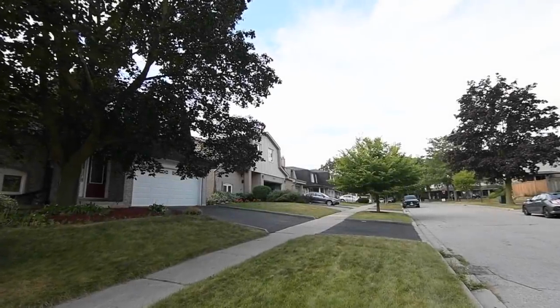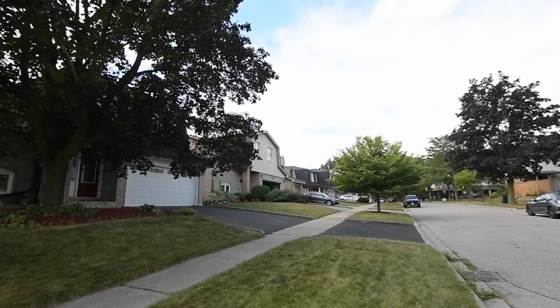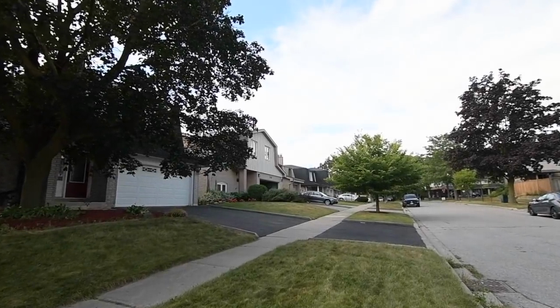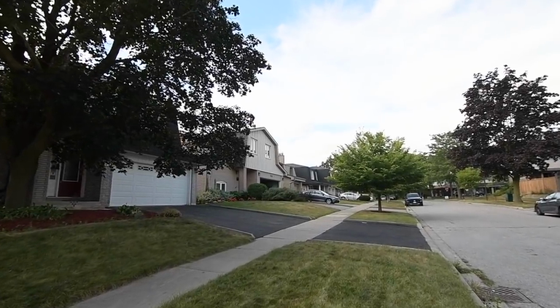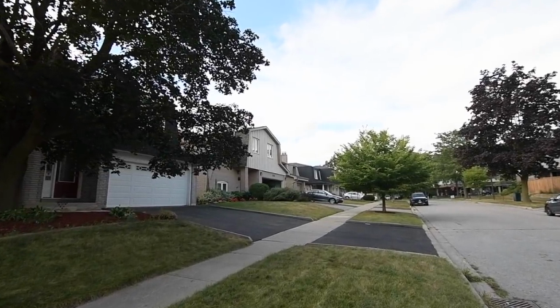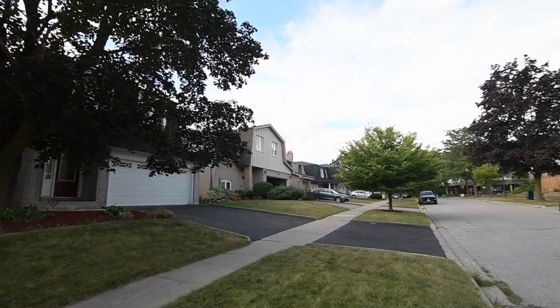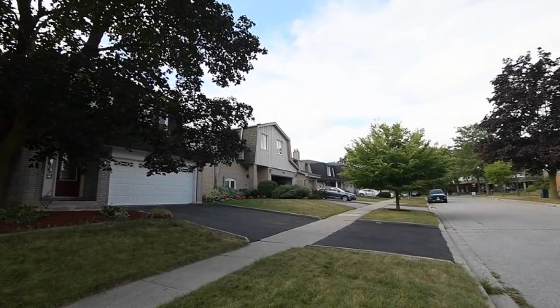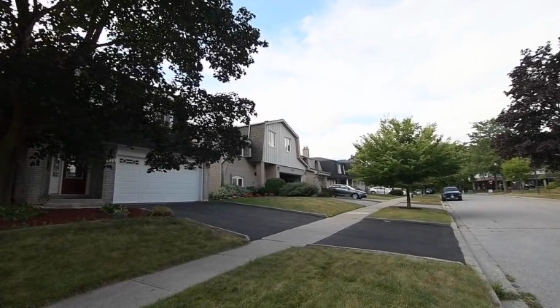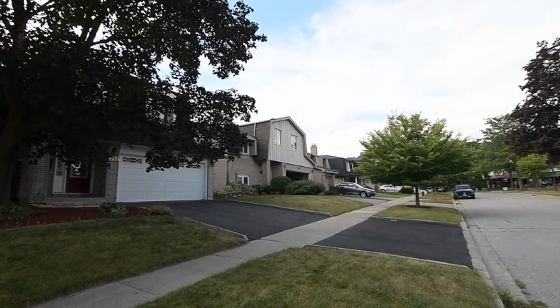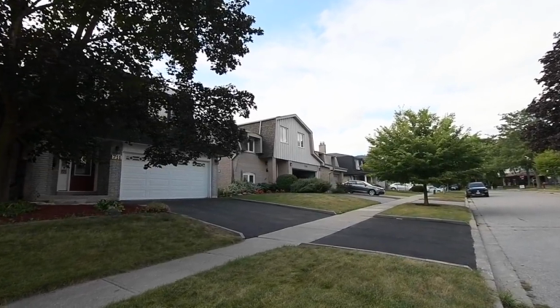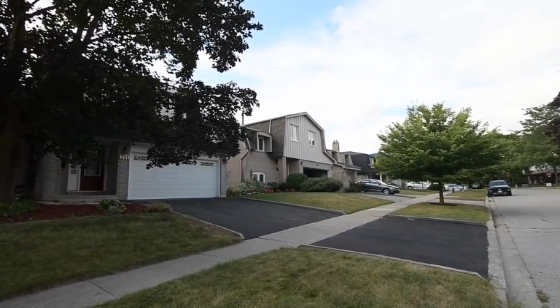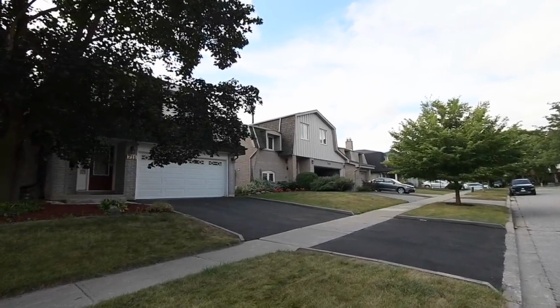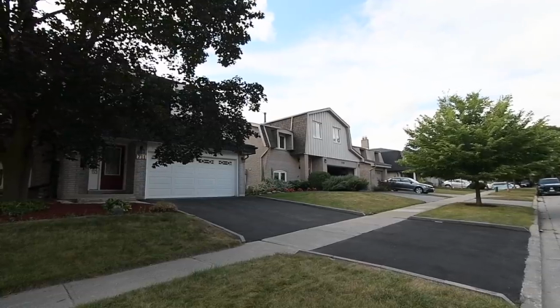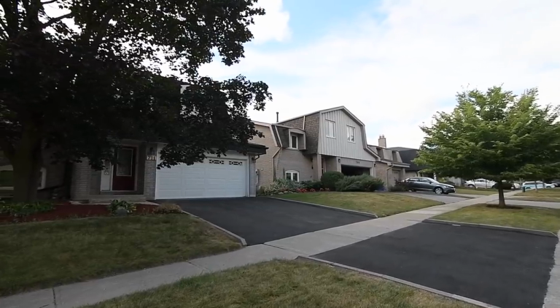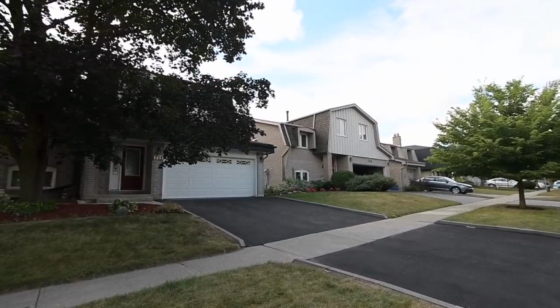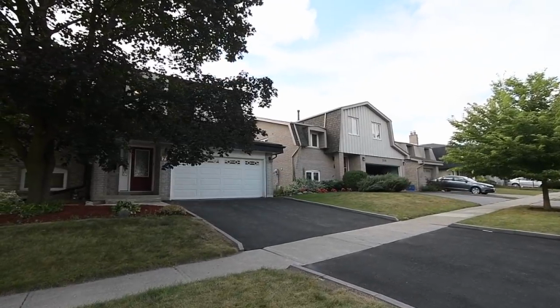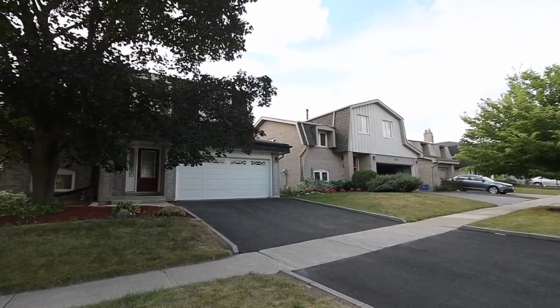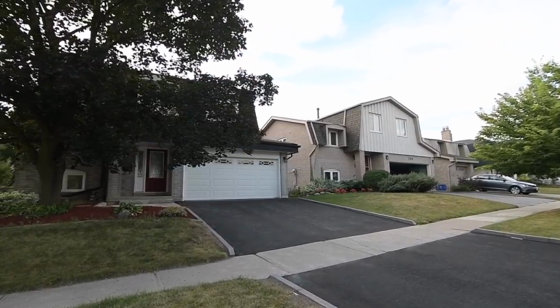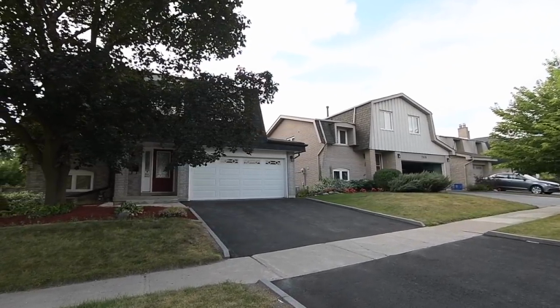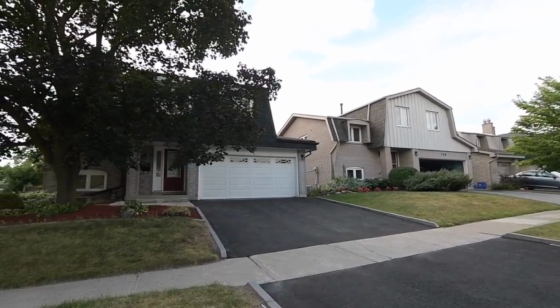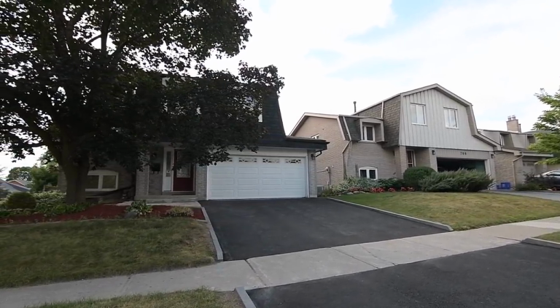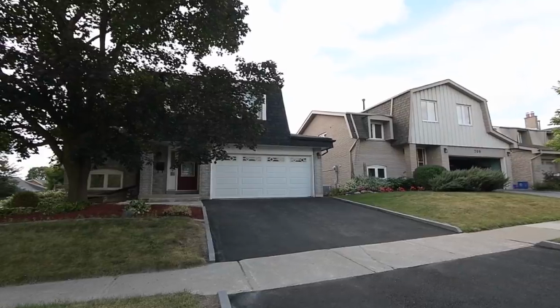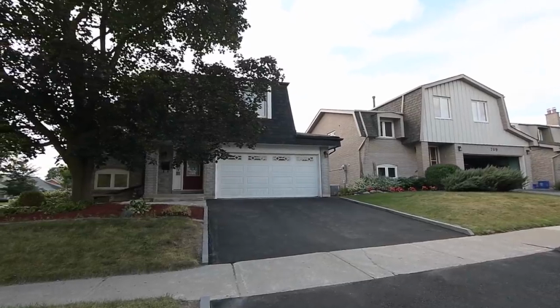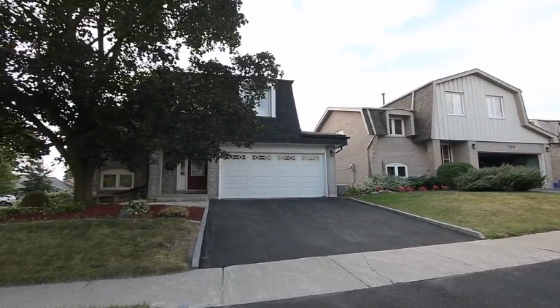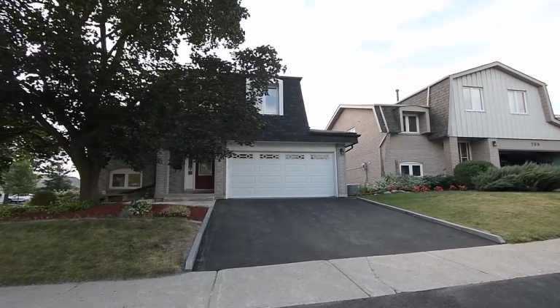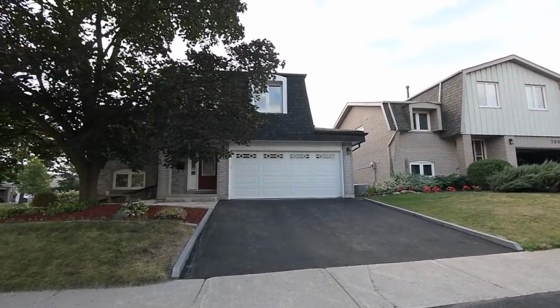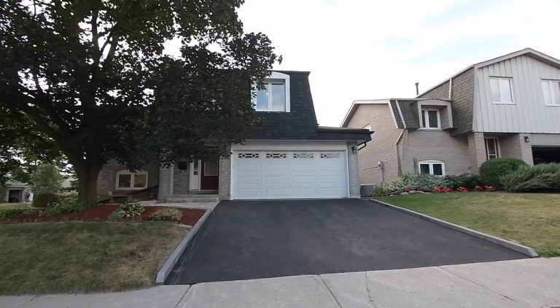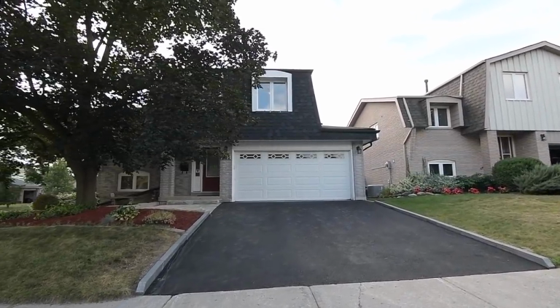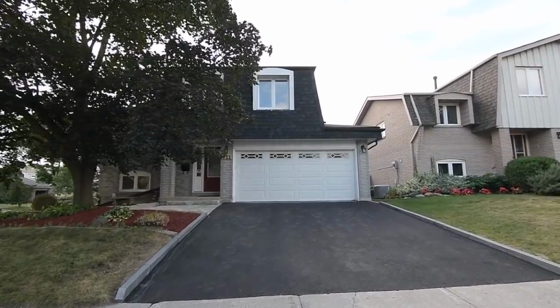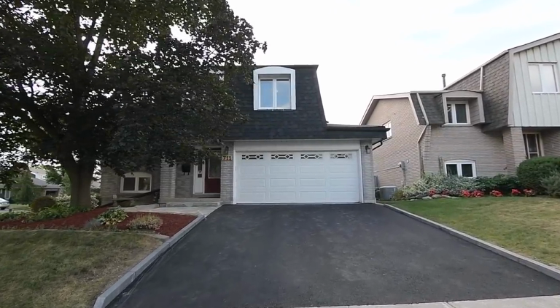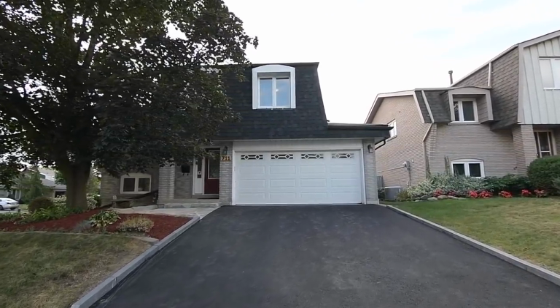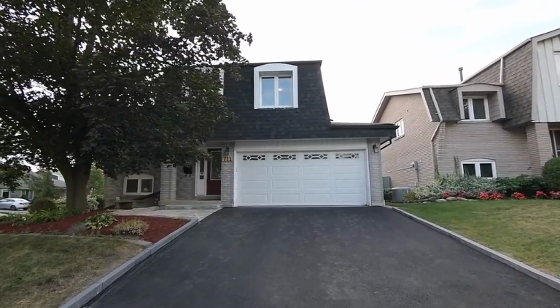Welcome to 7-Eleven Edgewood Road, a wonderful 3 plus 1 bedroom multi-level side split home with 4 washrooms, set on a premium size corner lot within the sought-after Amberley community of Pickering.